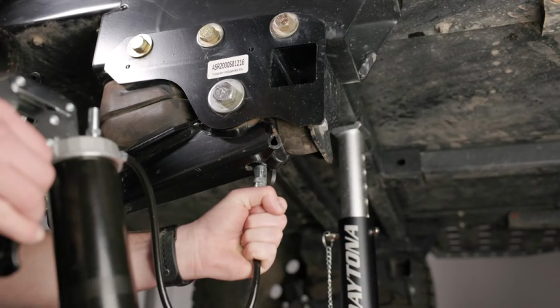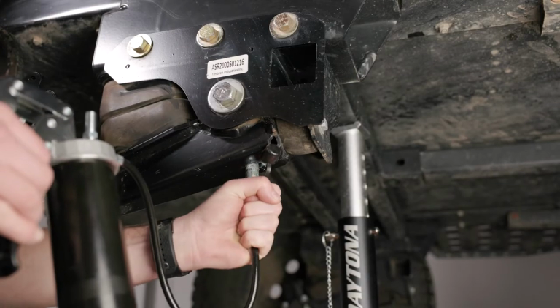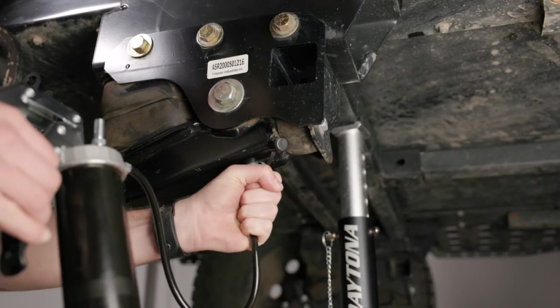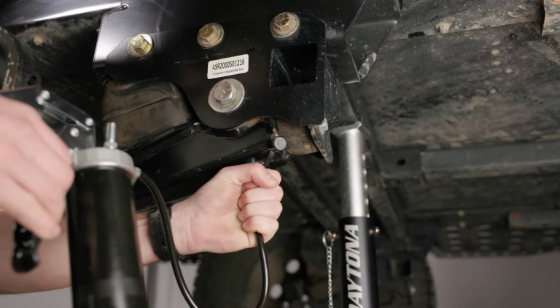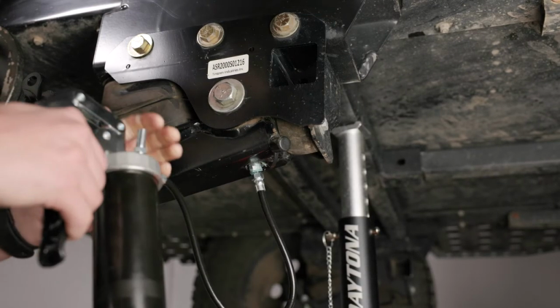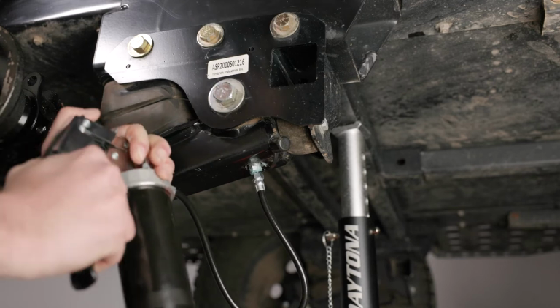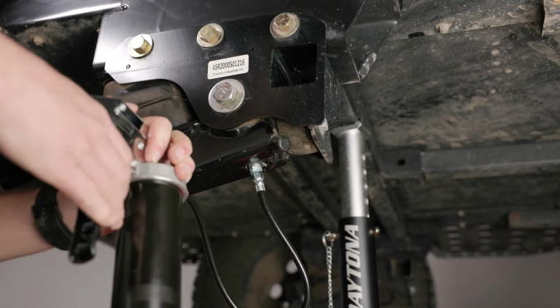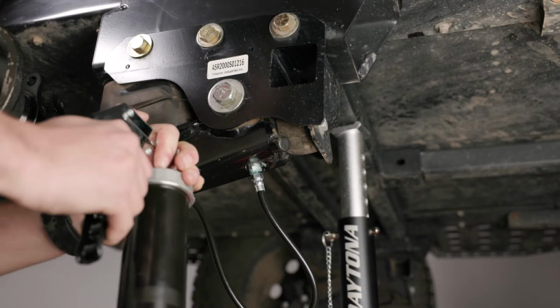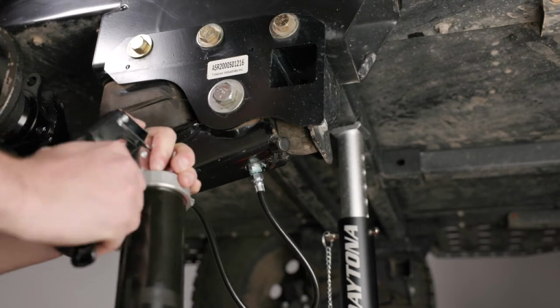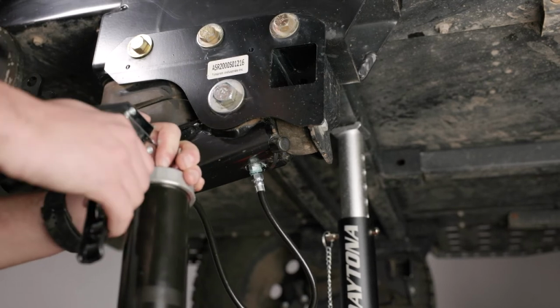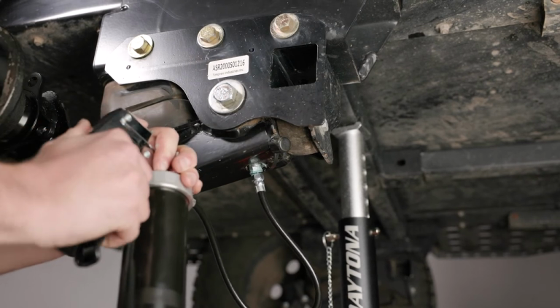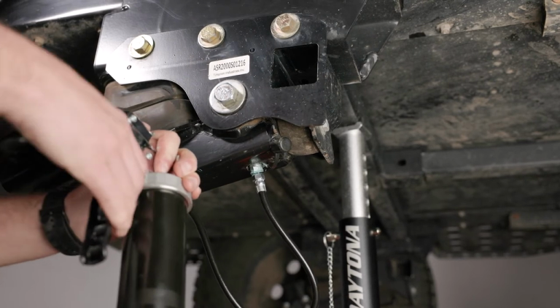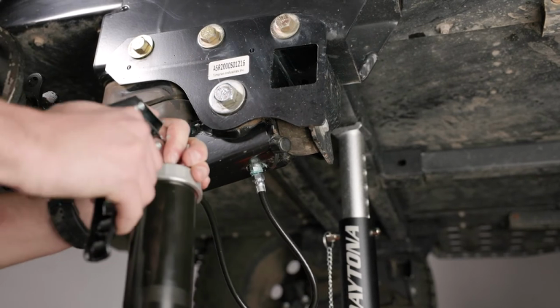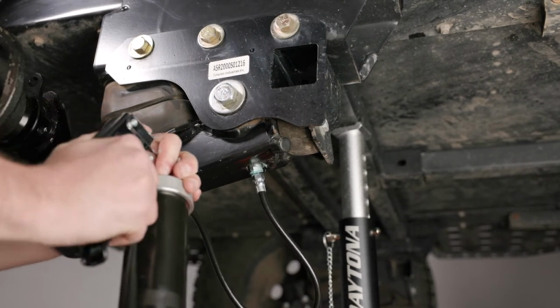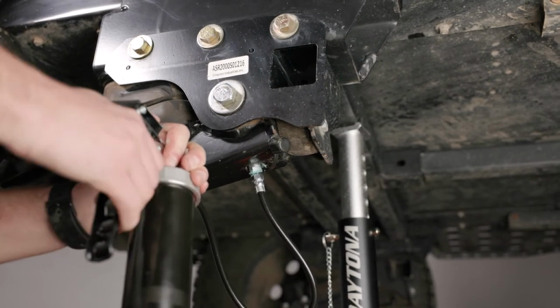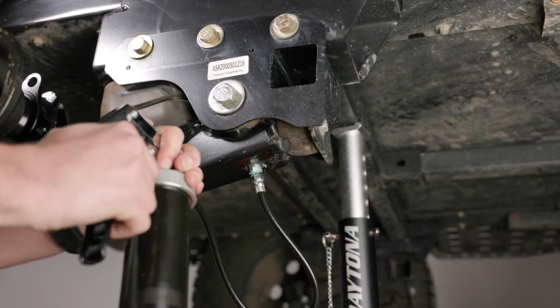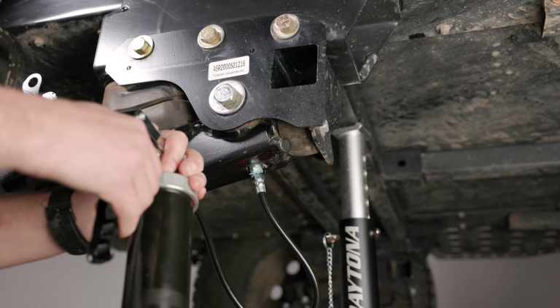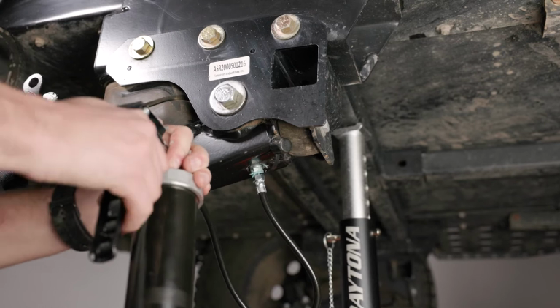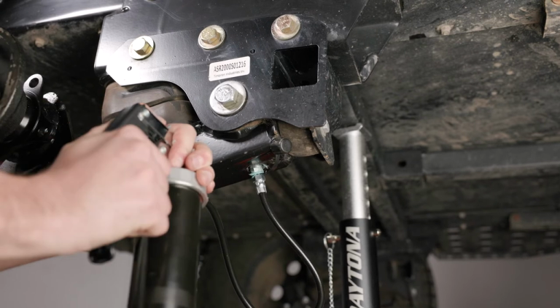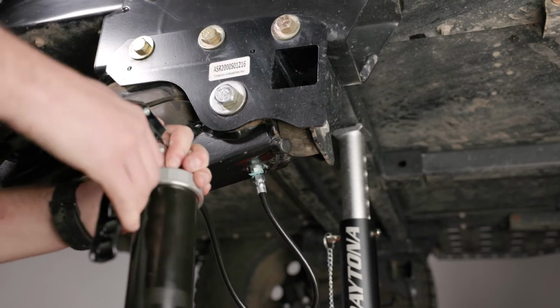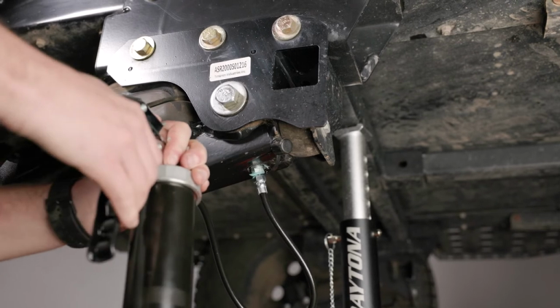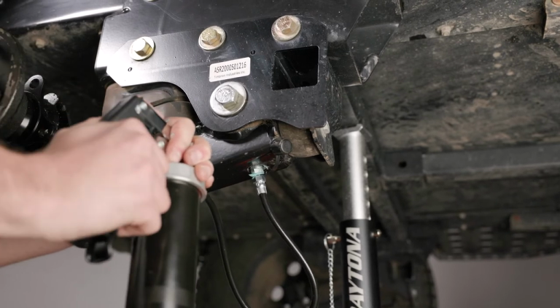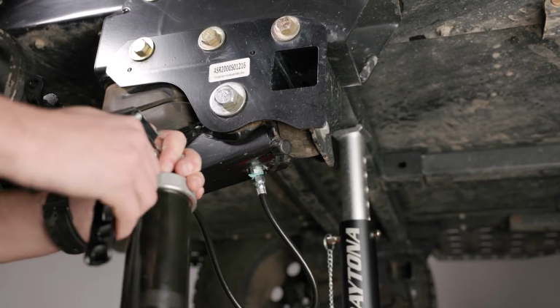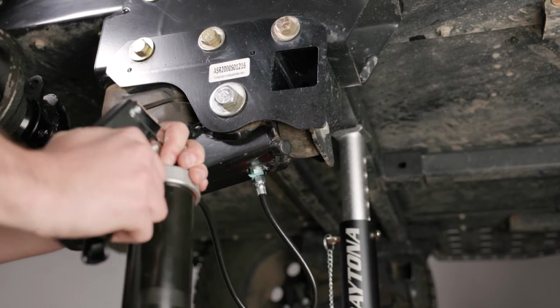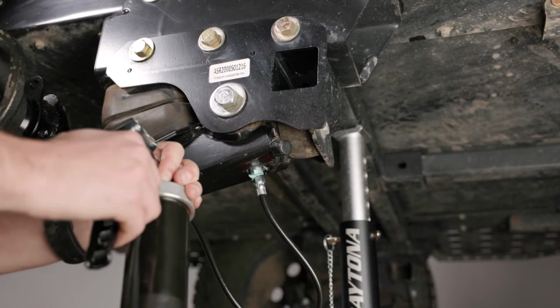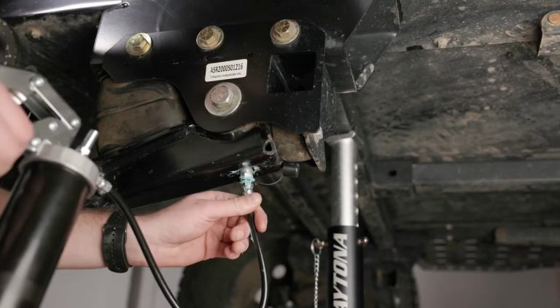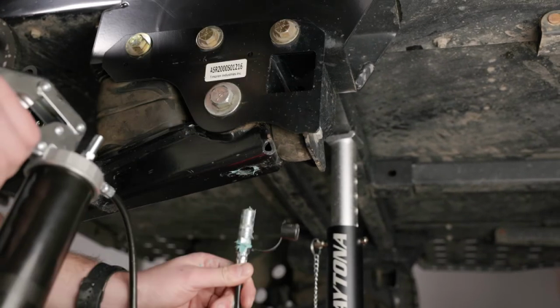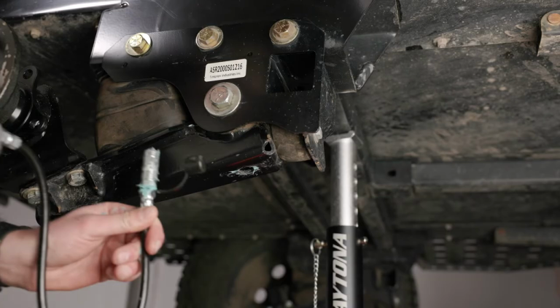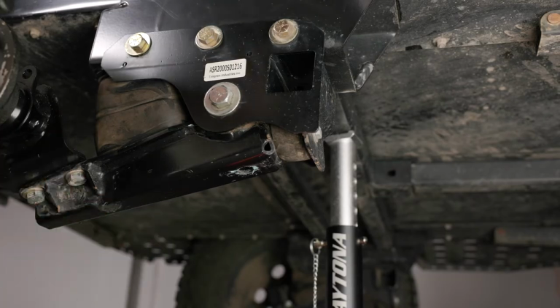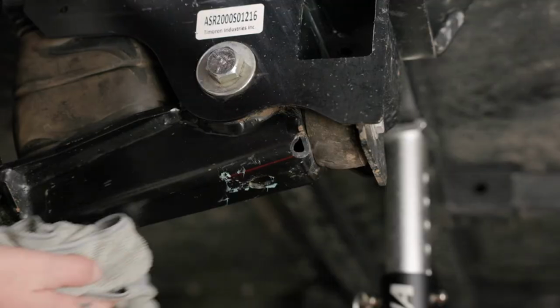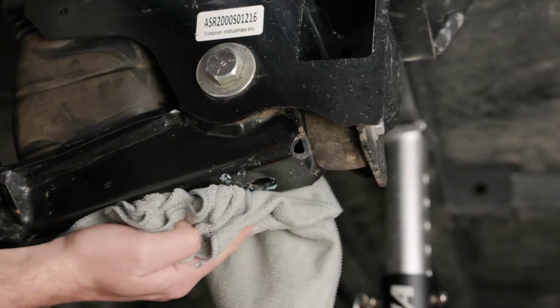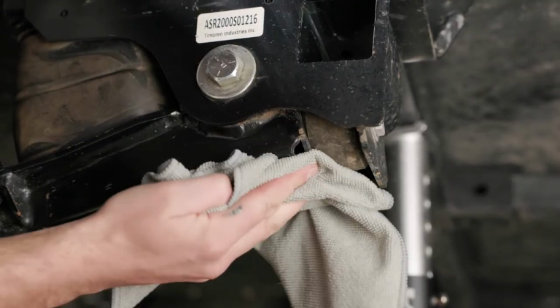Insert the grease gun fitting over the grease nozzle. Fill the bushing housing with grease until the old grease flows out at both ends of the control arm. Continue until the old grease is completely replaced by the new grease. Wipe away the excess grease.